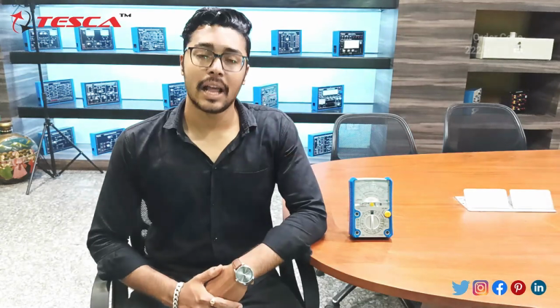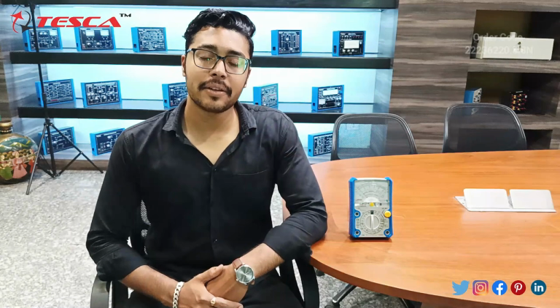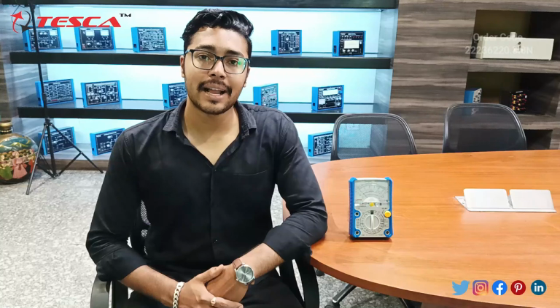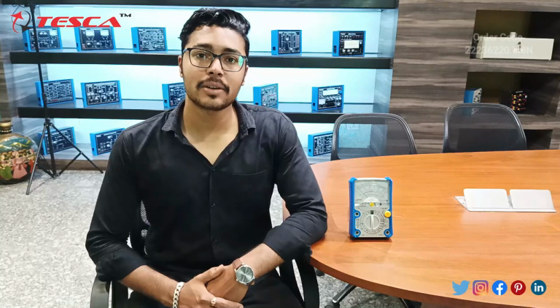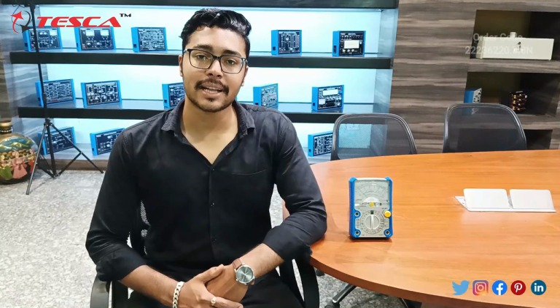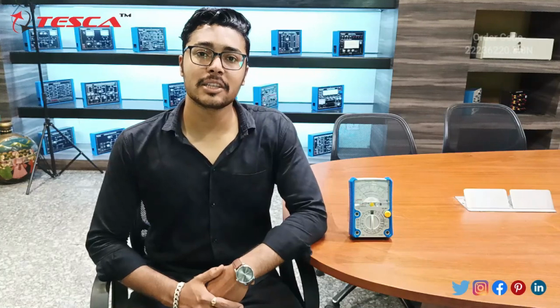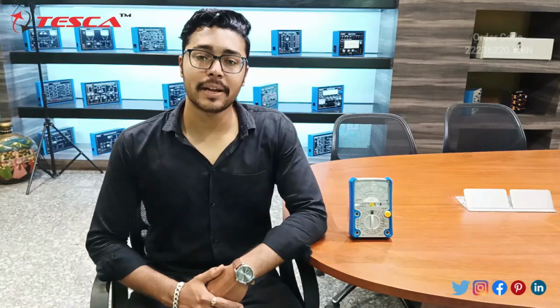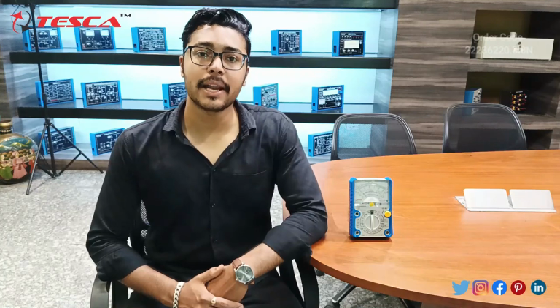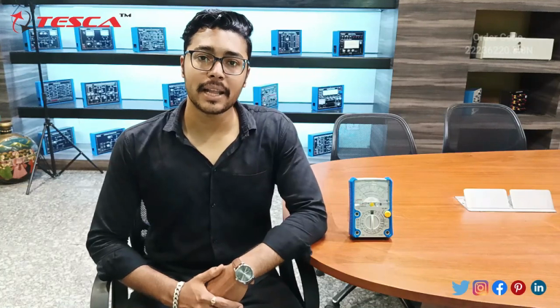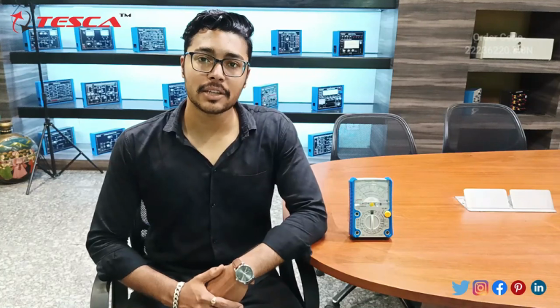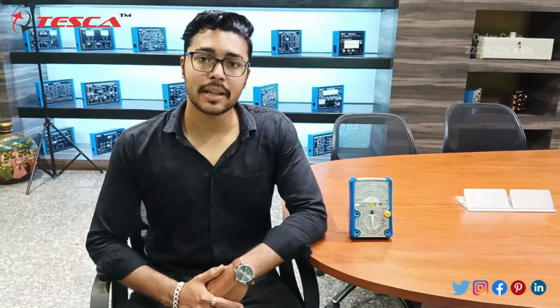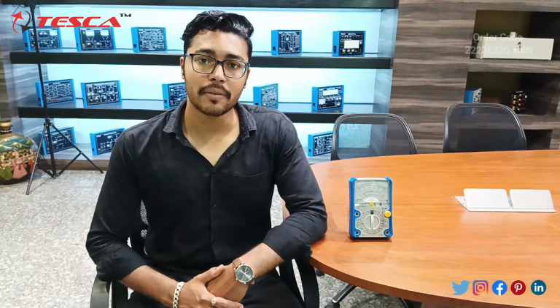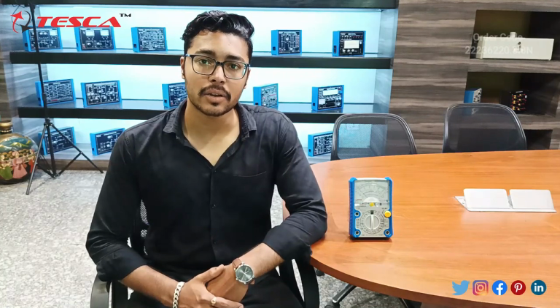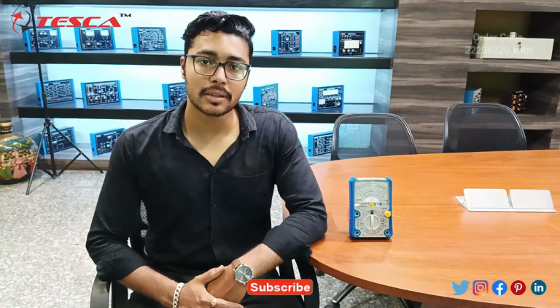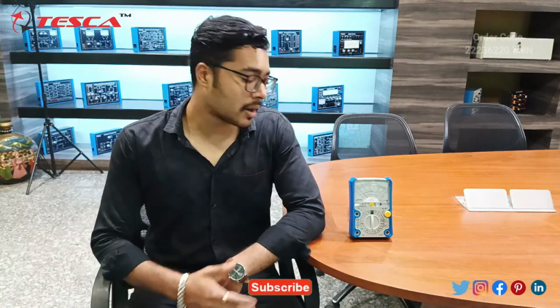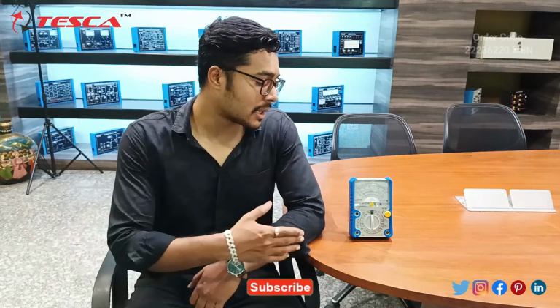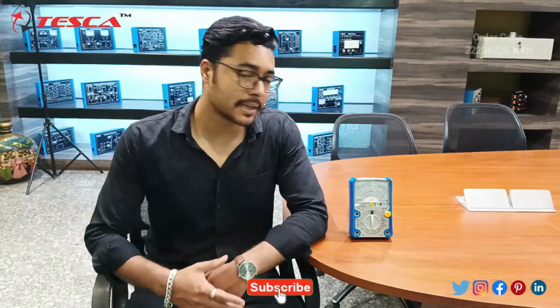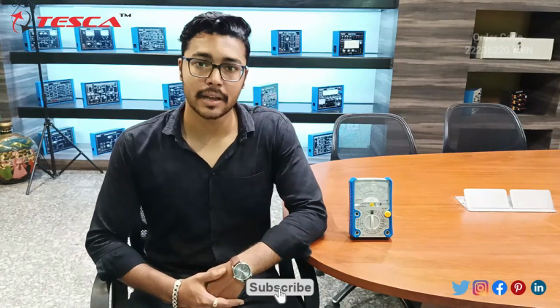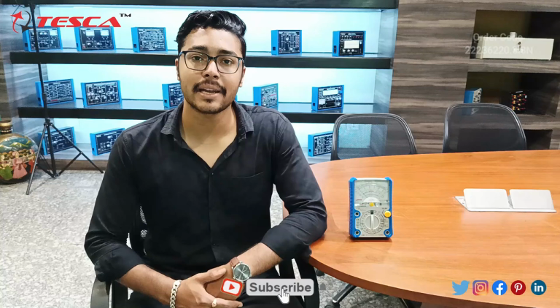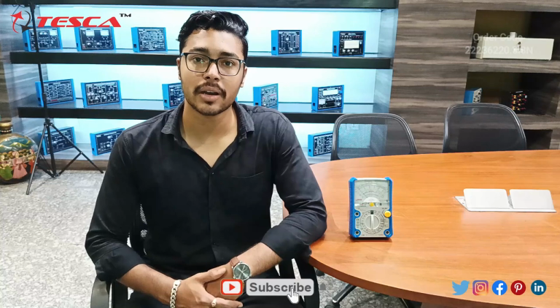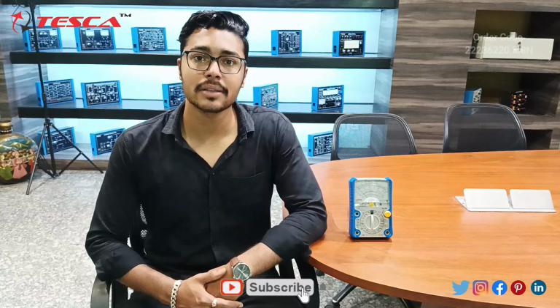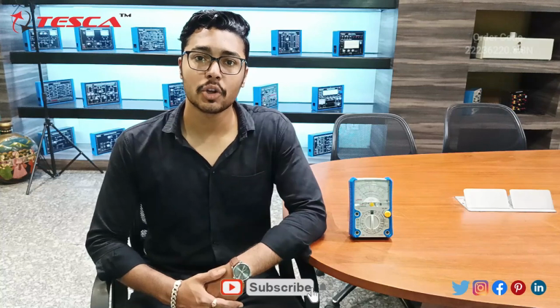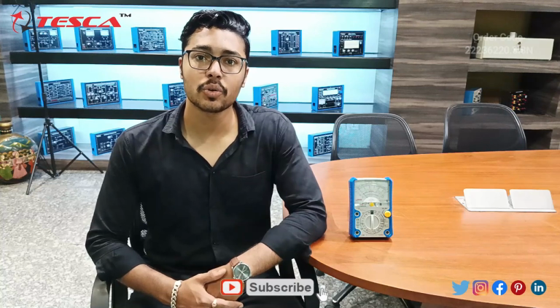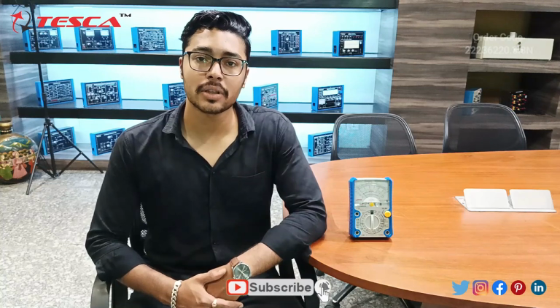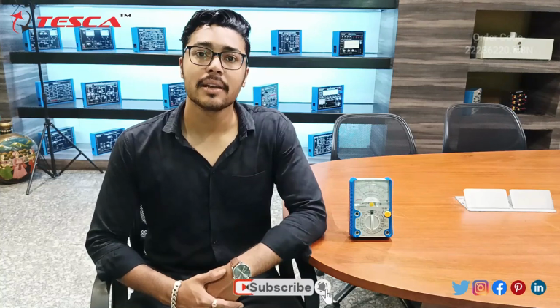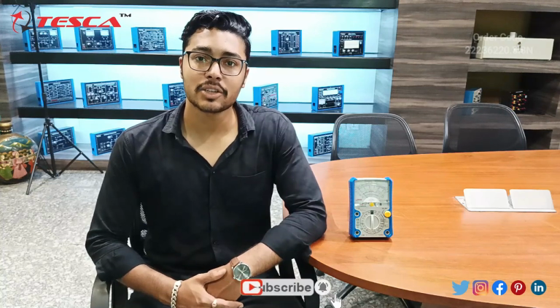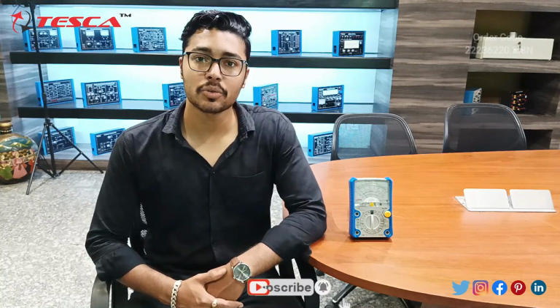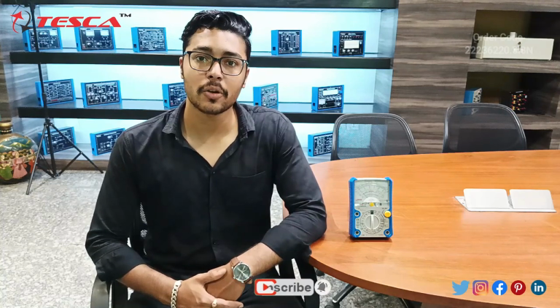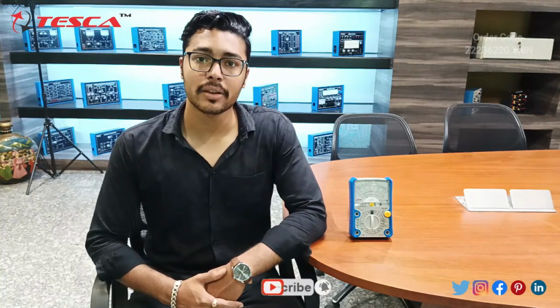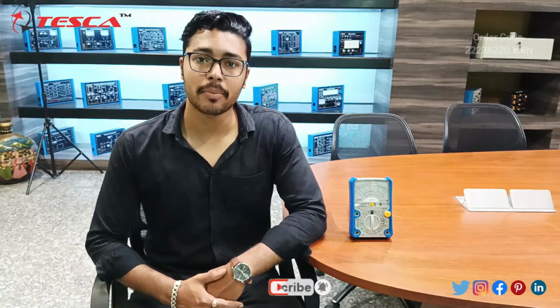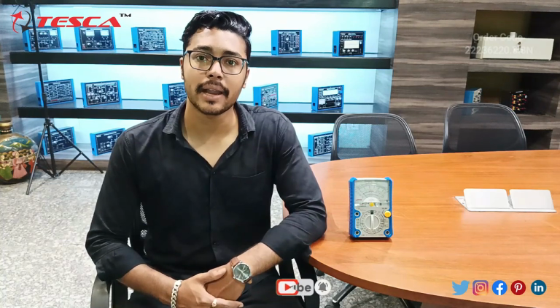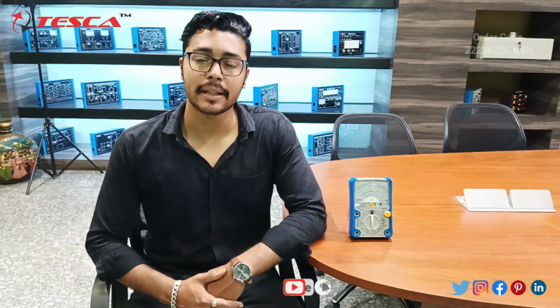Hello everyone, welcome to Tesca Technologies Privately Limited. My name is Ashwin Duttan and today we are going to discuss the Analog Multimeter, whose order code is 22236220.3.8N.